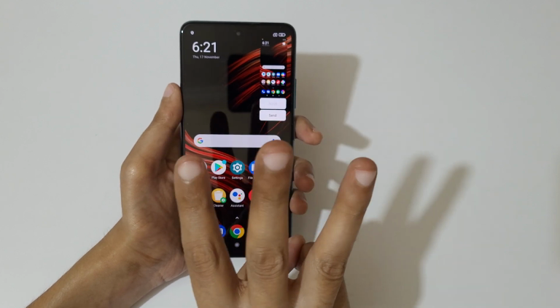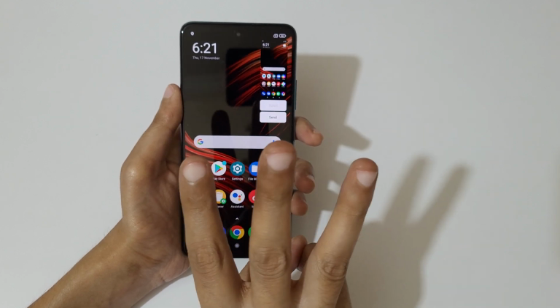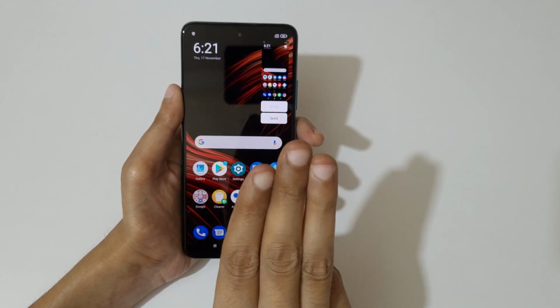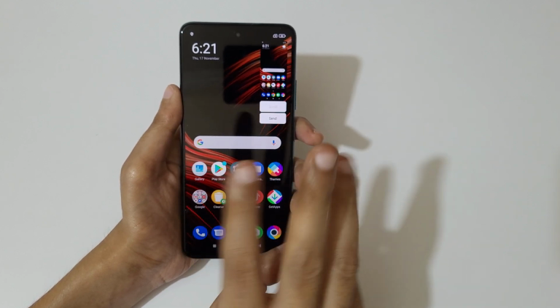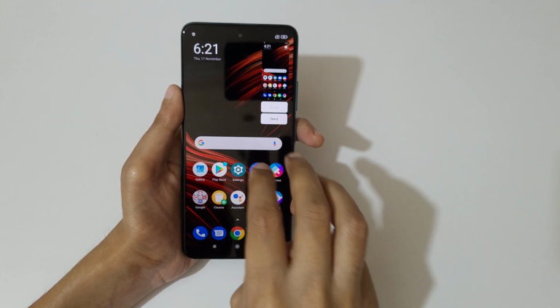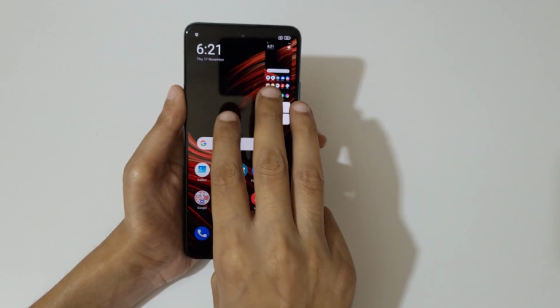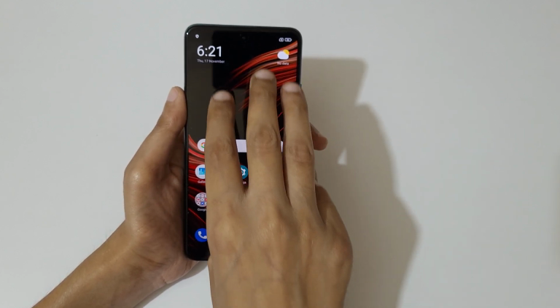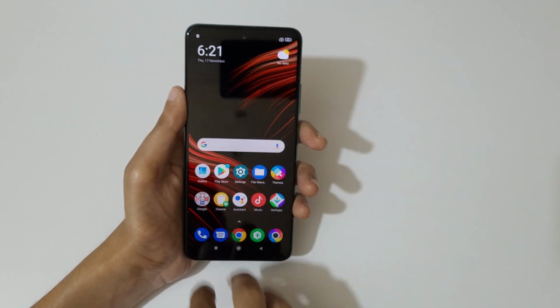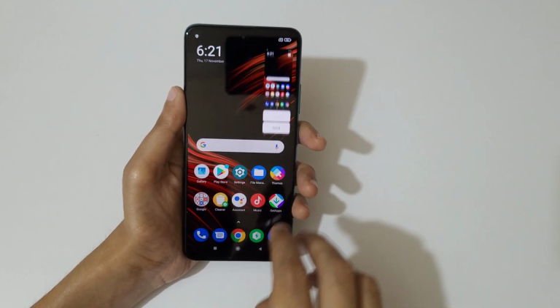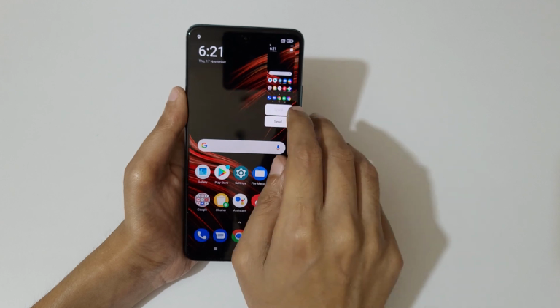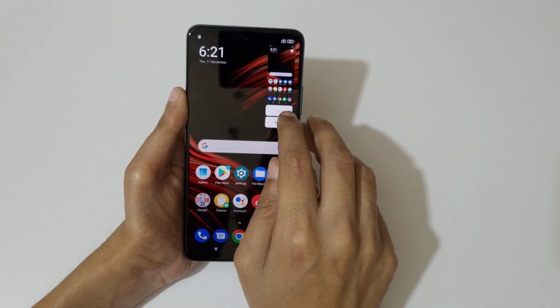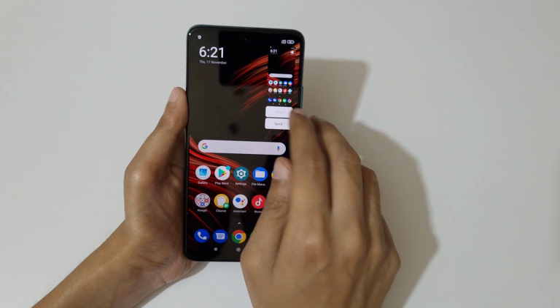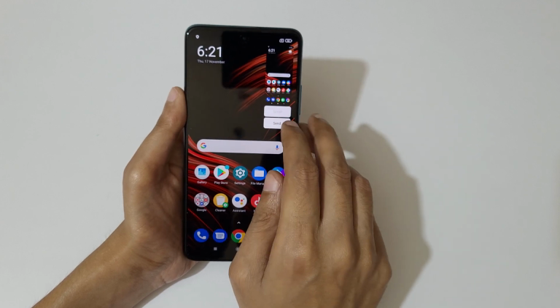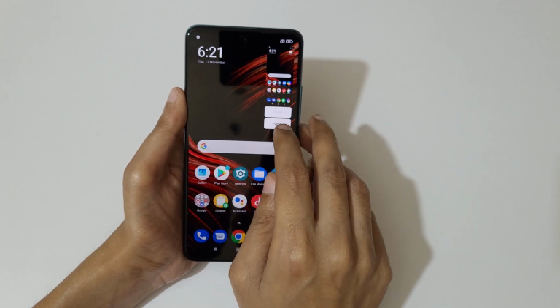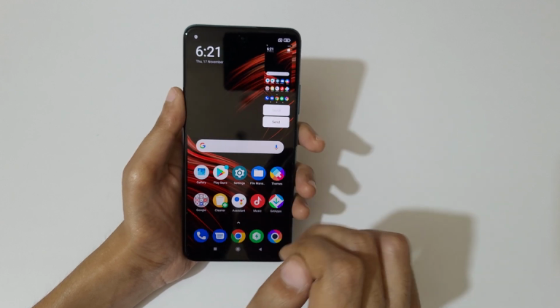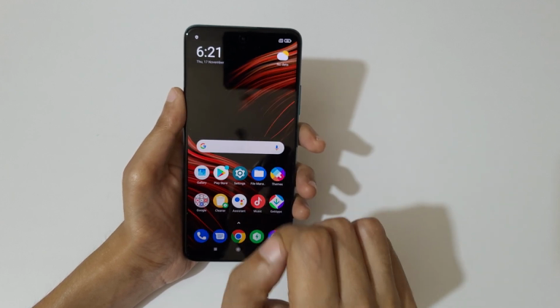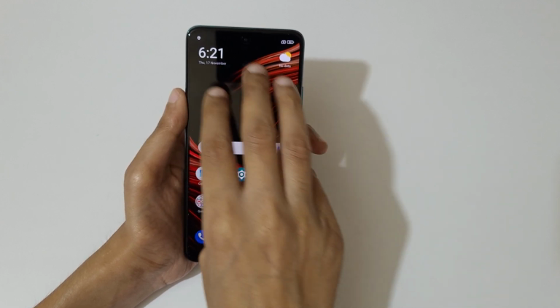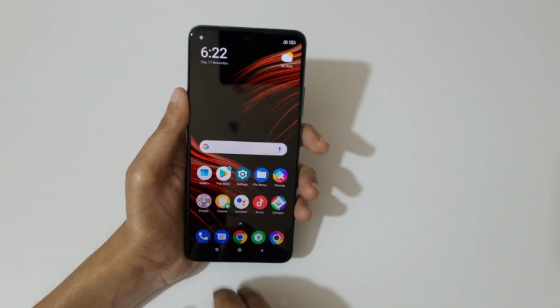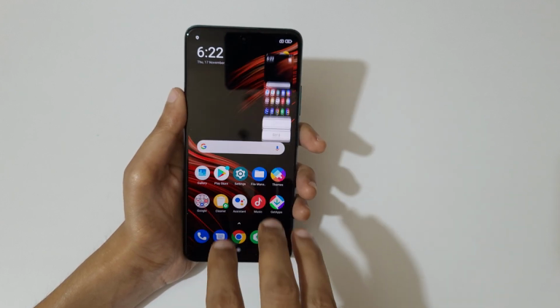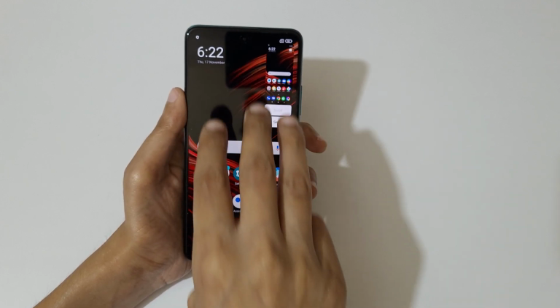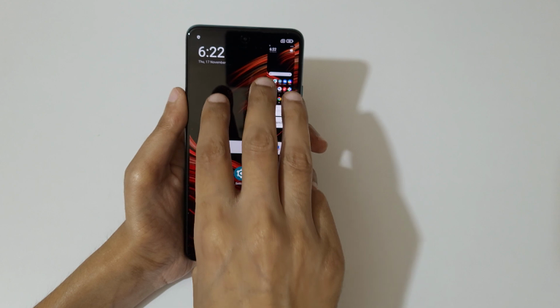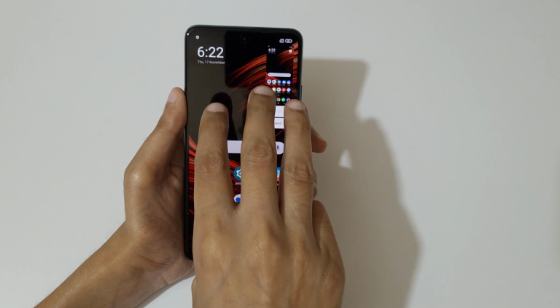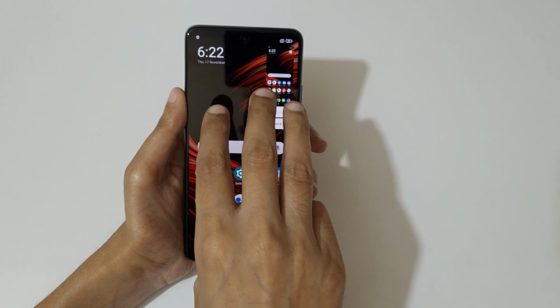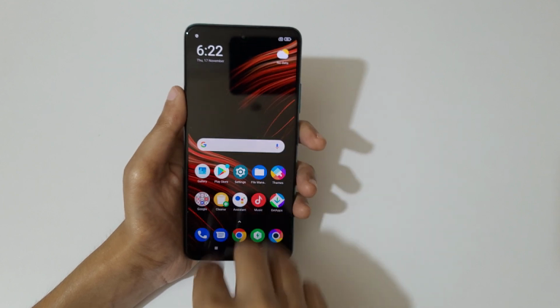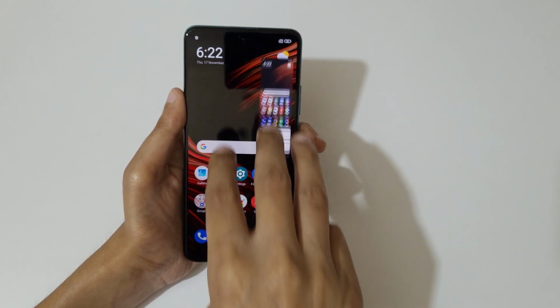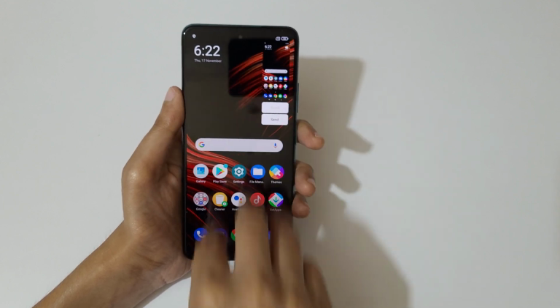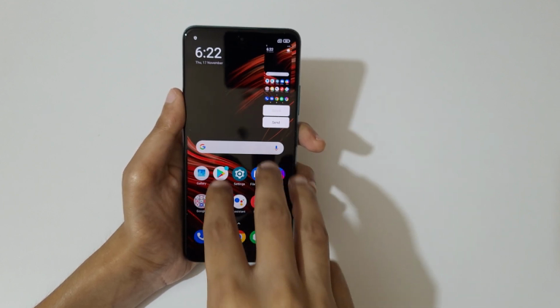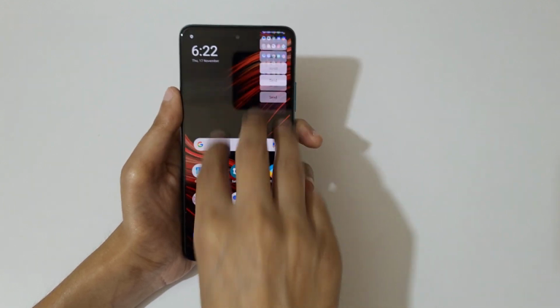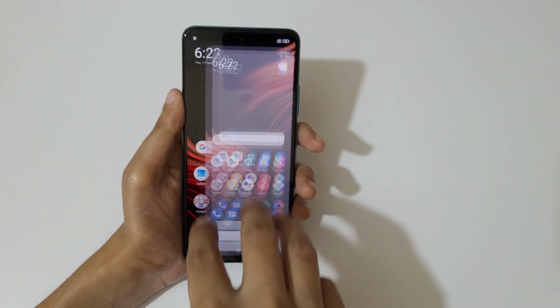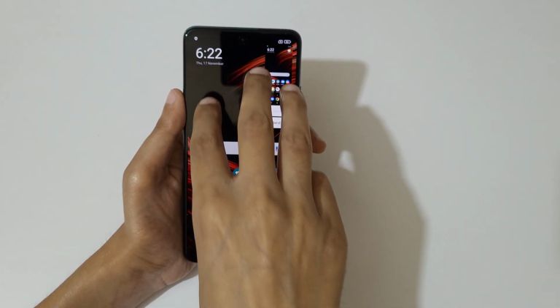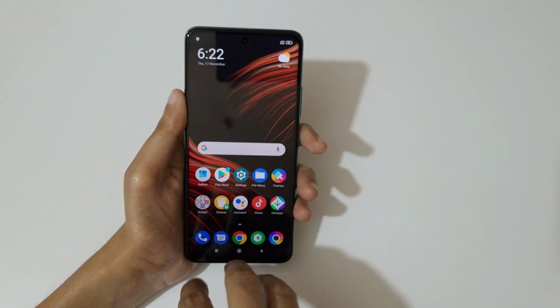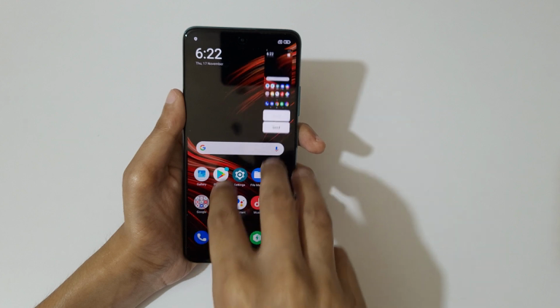Just swipe down your three fingers to take a screenshot really quickly. This is also used to take a scrolling screenshot. You can see this is the really easy method.